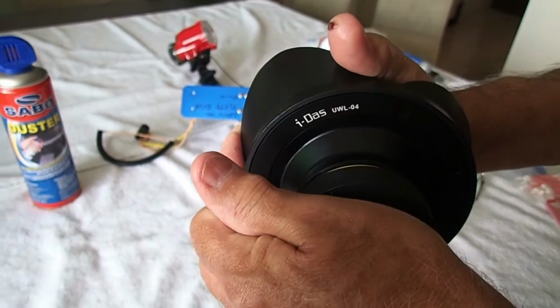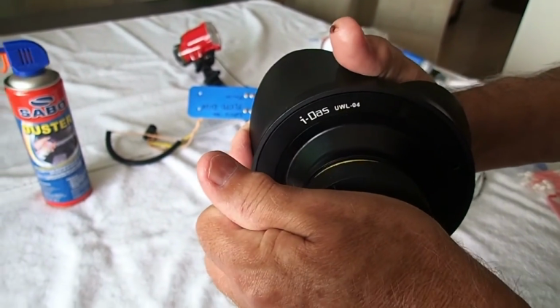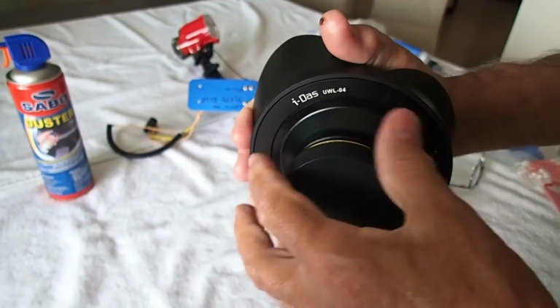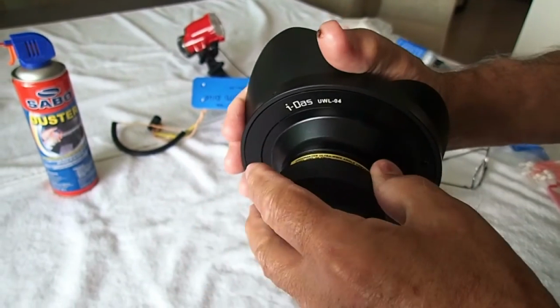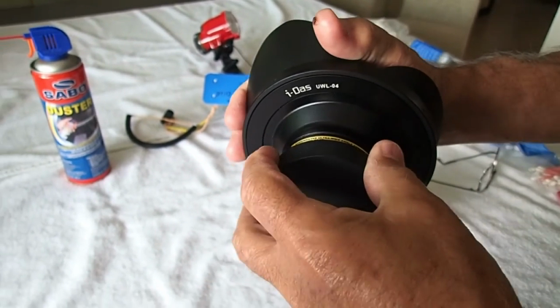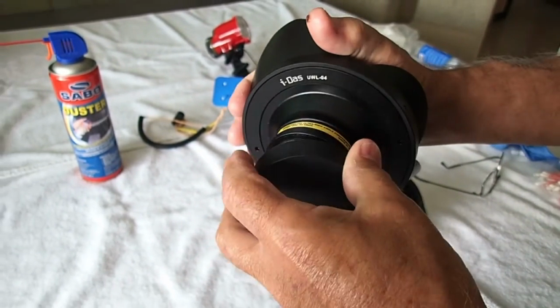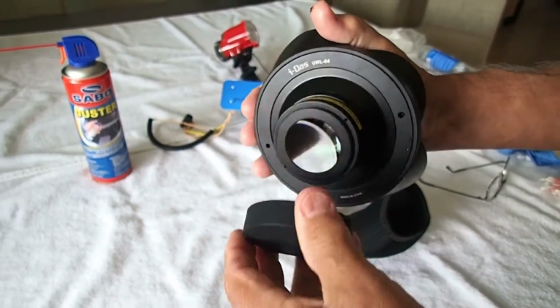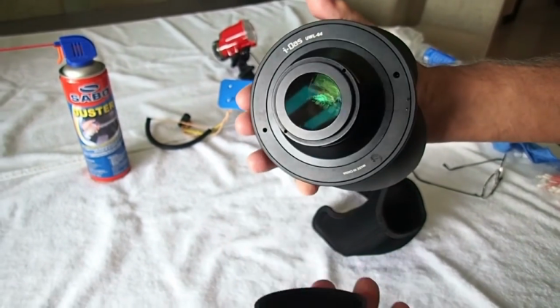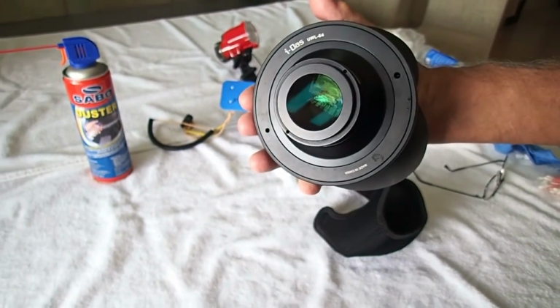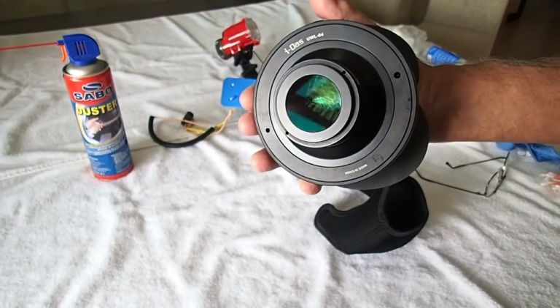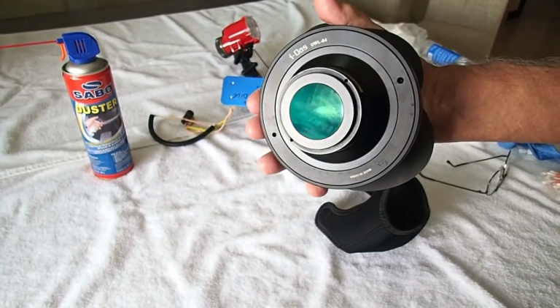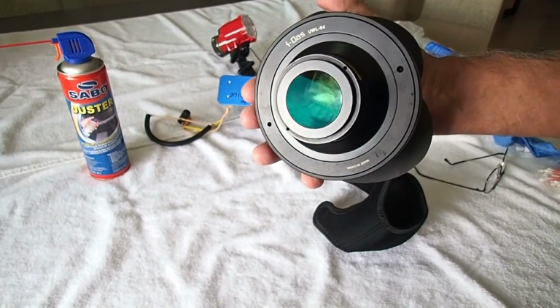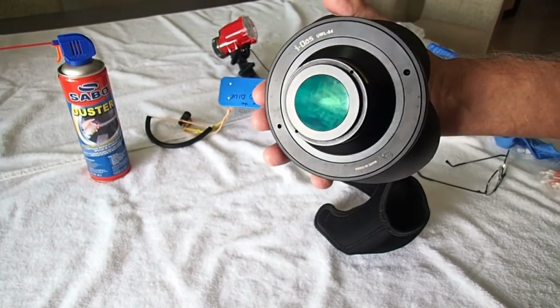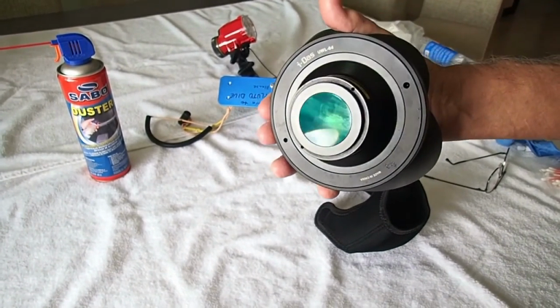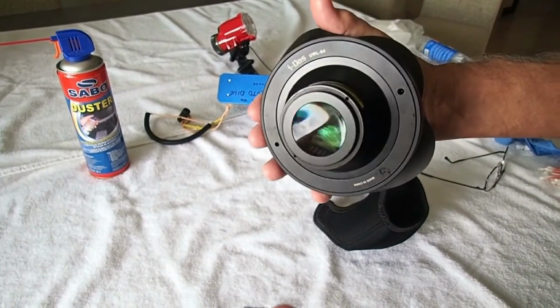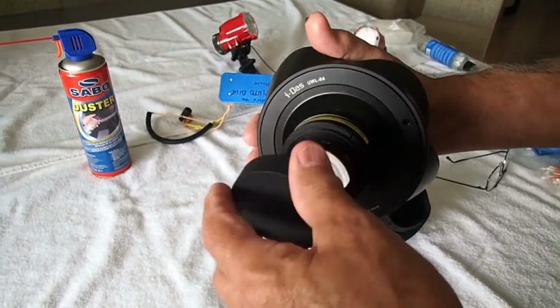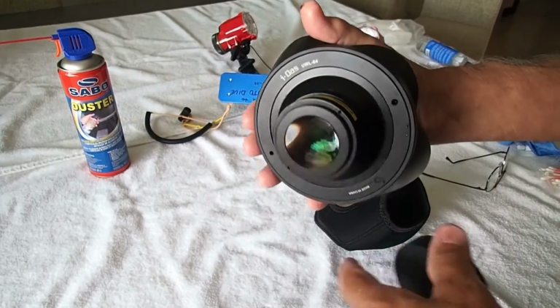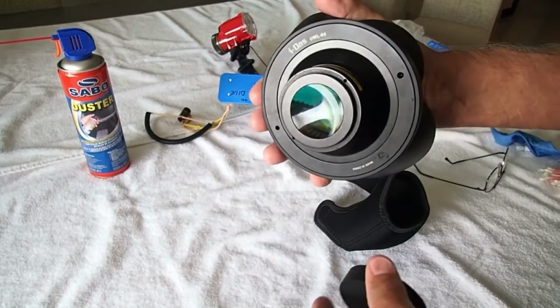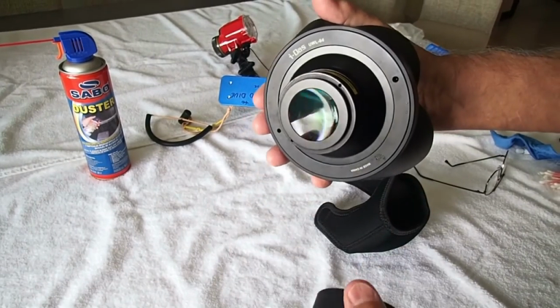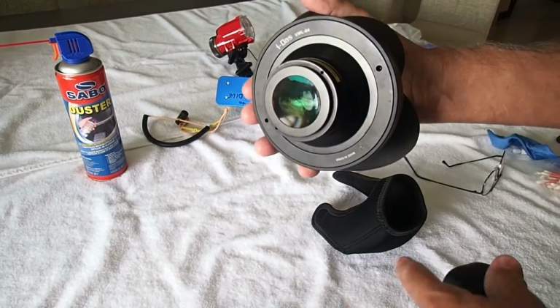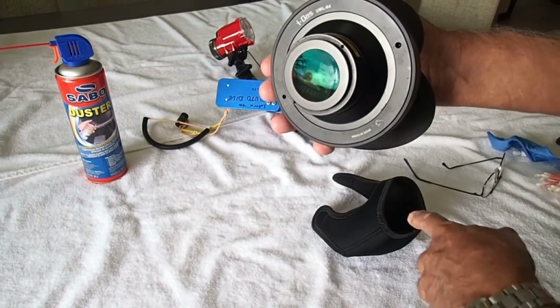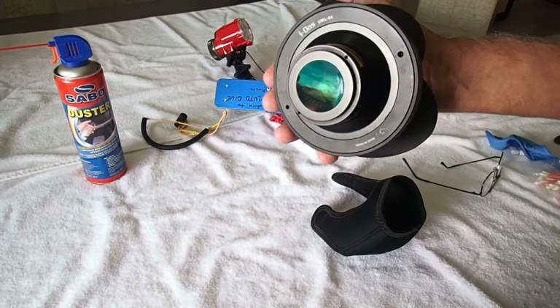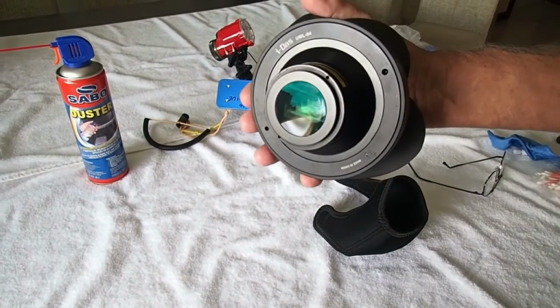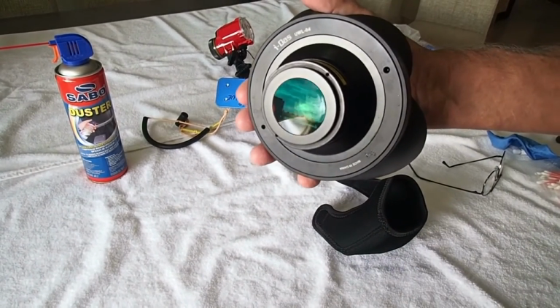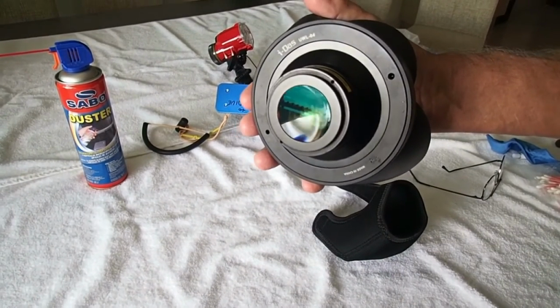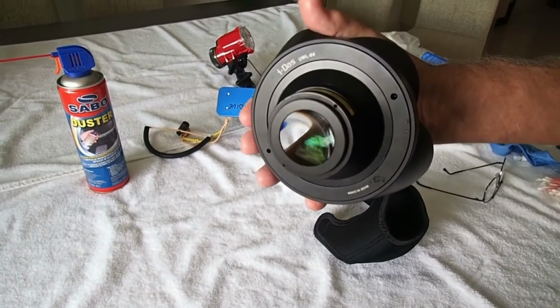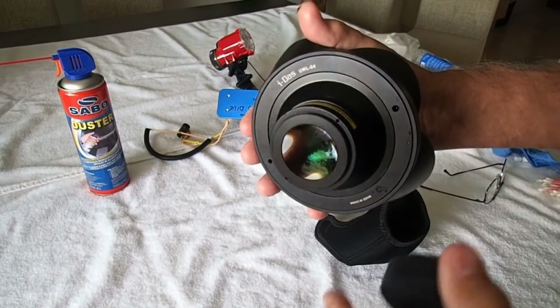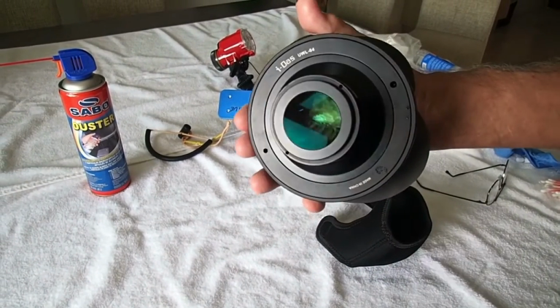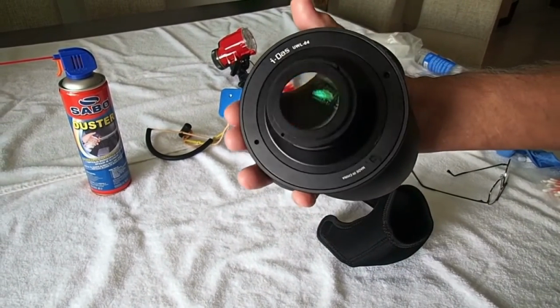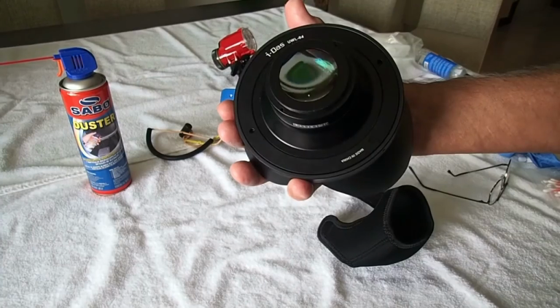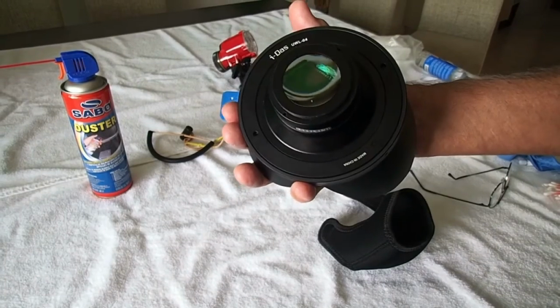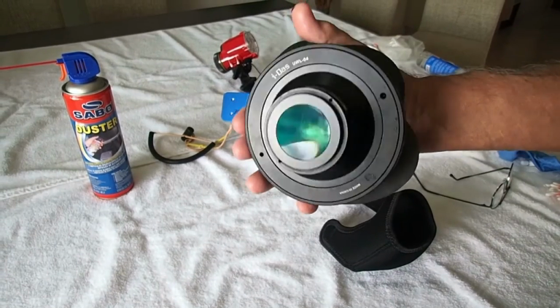It comes with a lens cap to put on the back. So when I take it off on the boat and put it in my bag, I can put this on there. And I always put the cover on it — even between dives, I'll put the cover on the front of it.